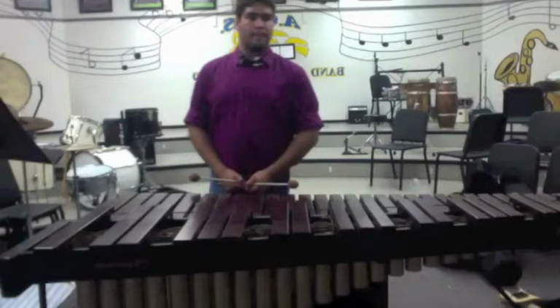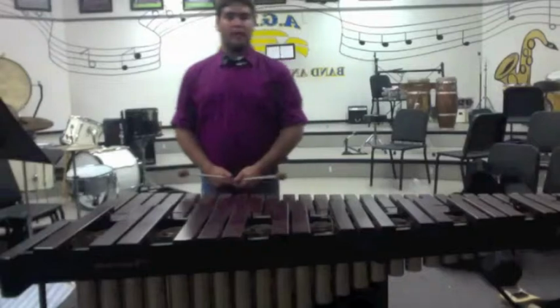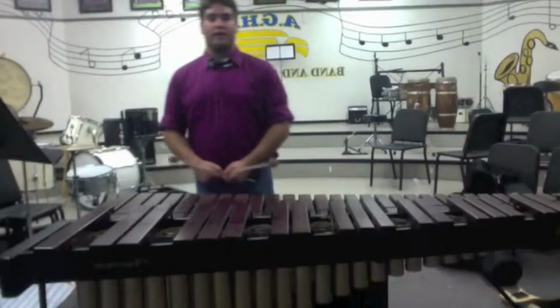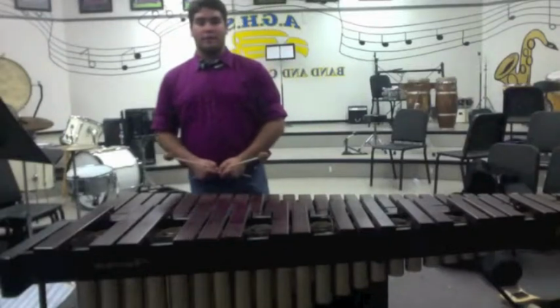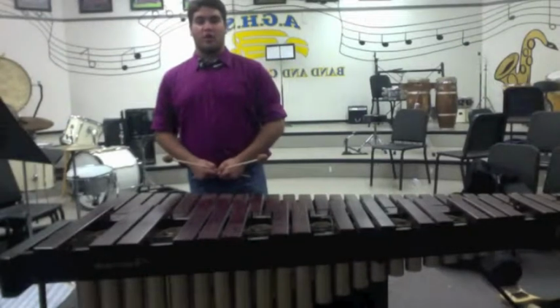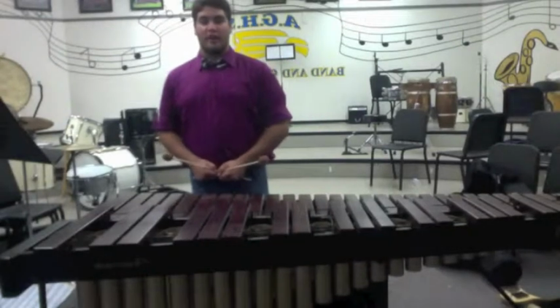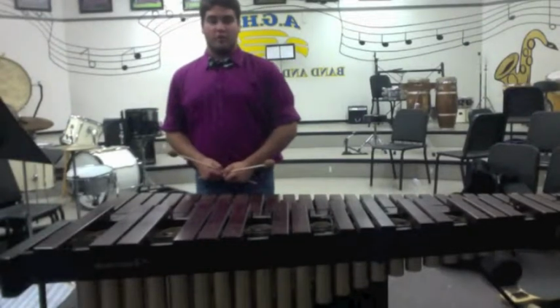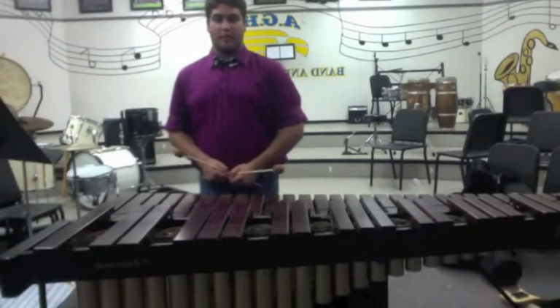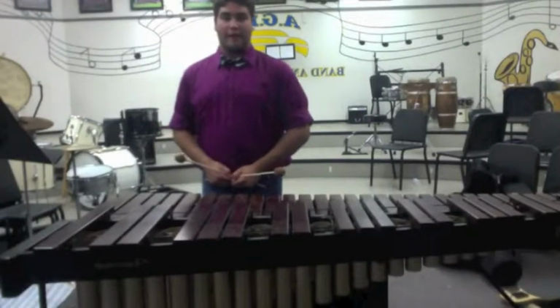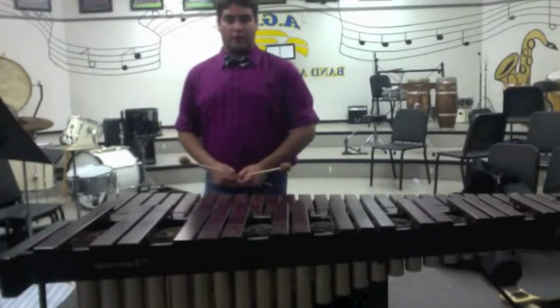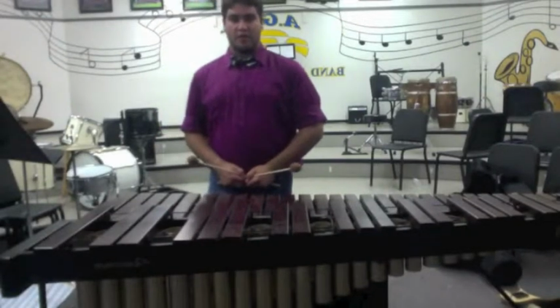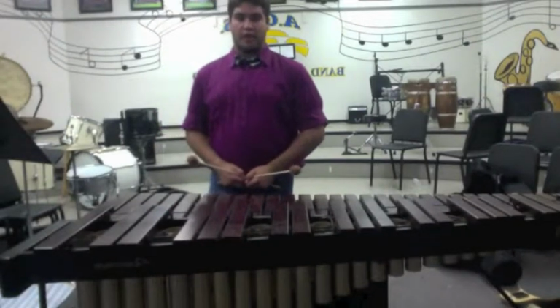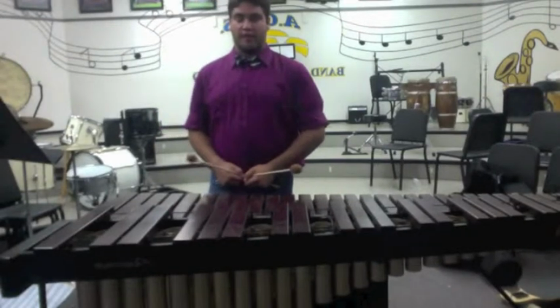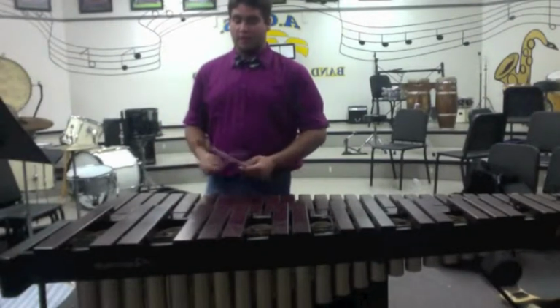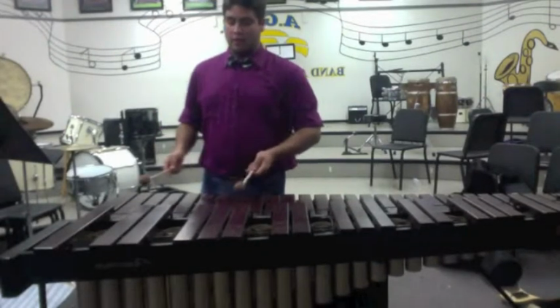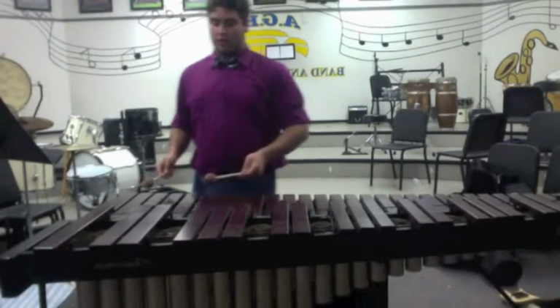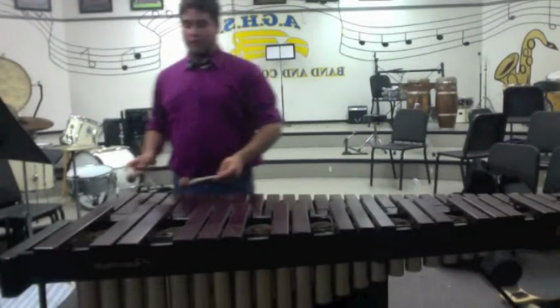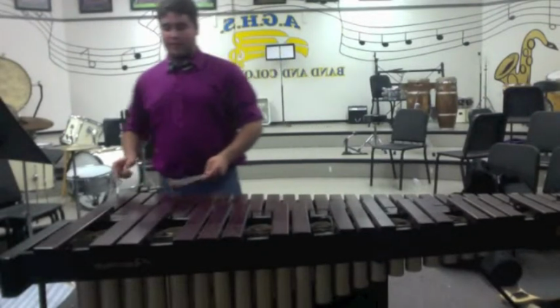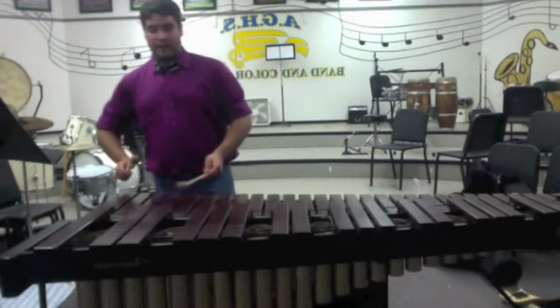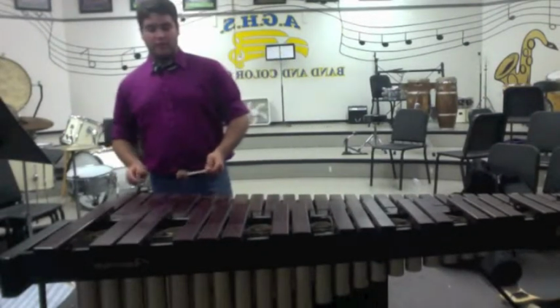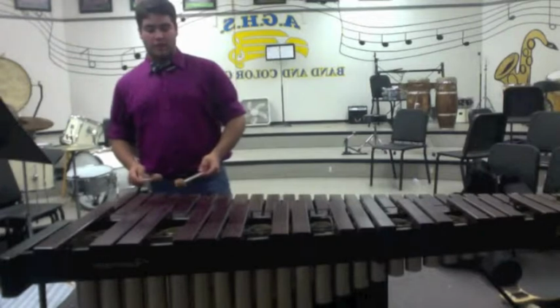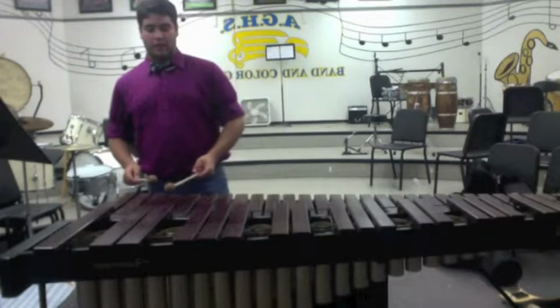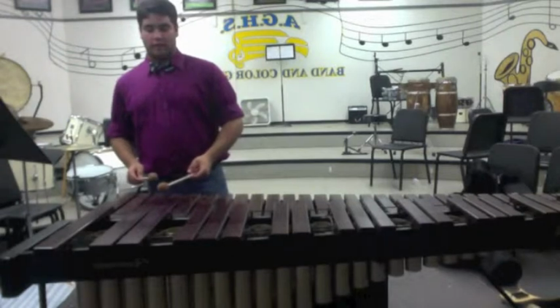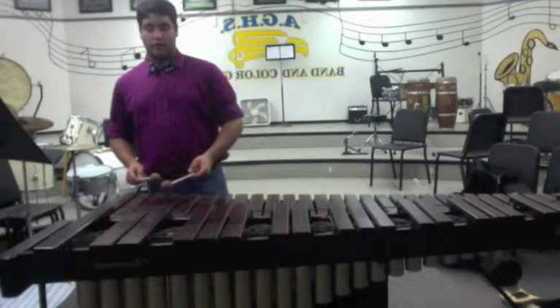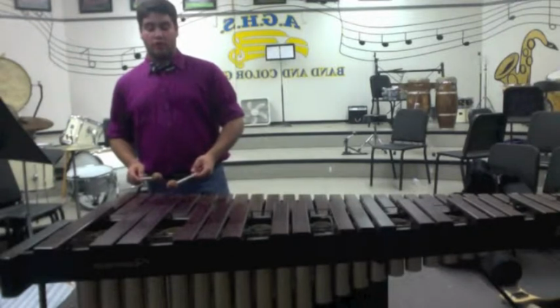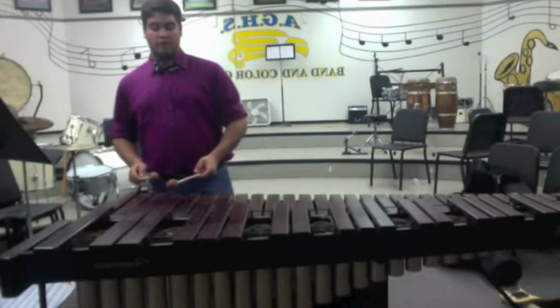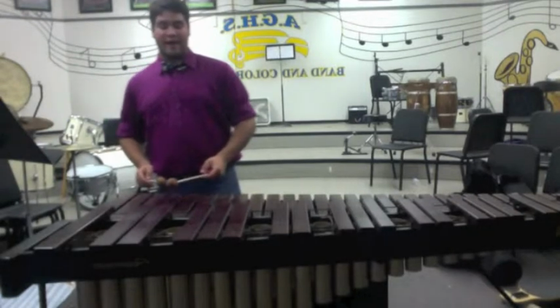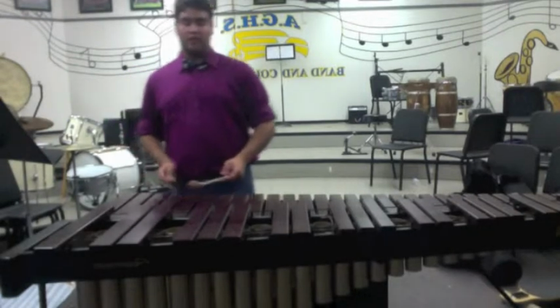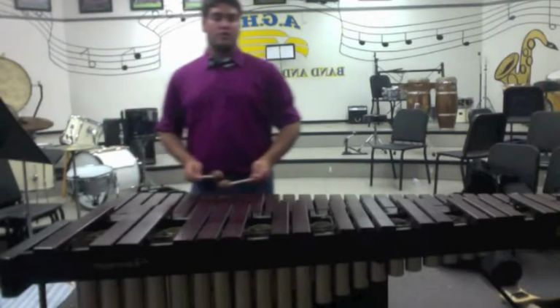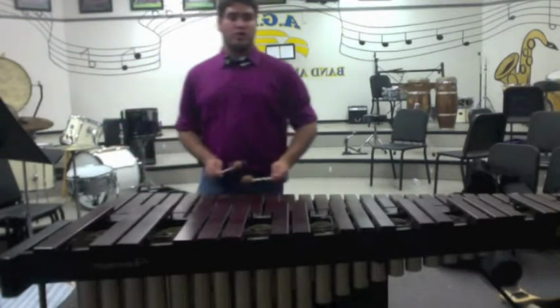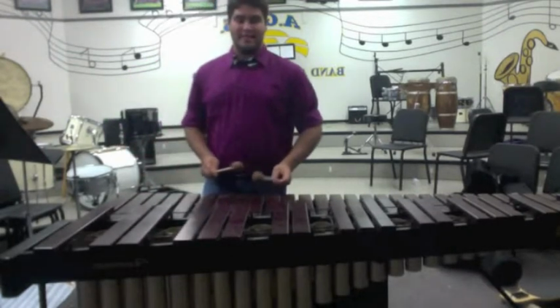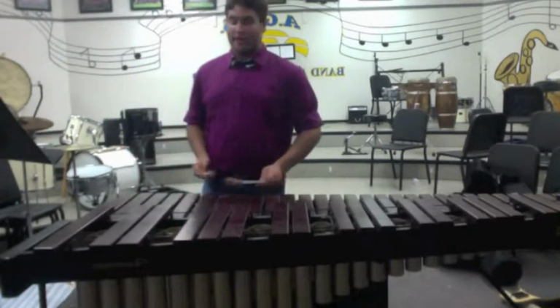Alright, I'm going to go ahead and do the mallet portion of the audition, starting with my scales, circle of fourths pattern, starting with C major.